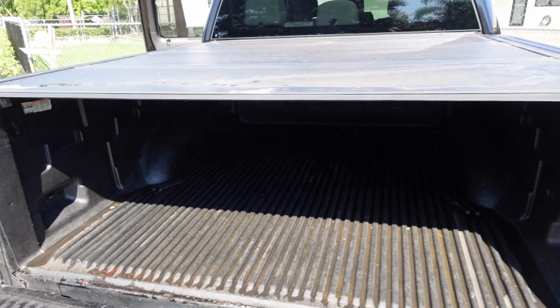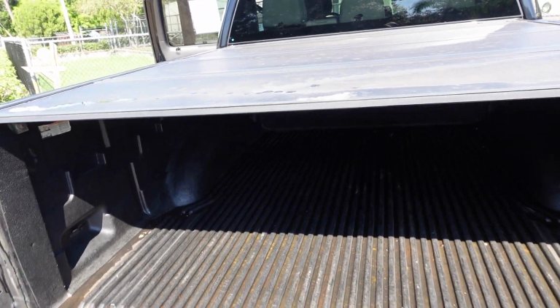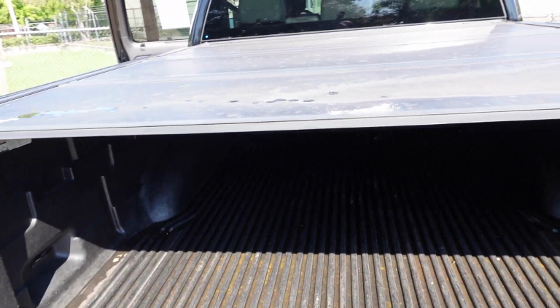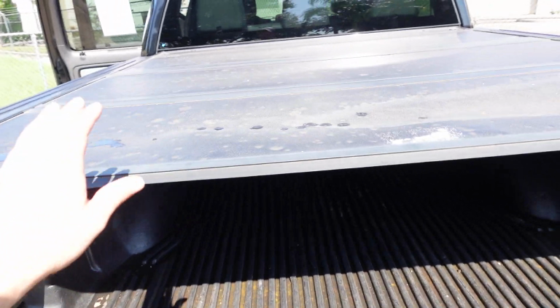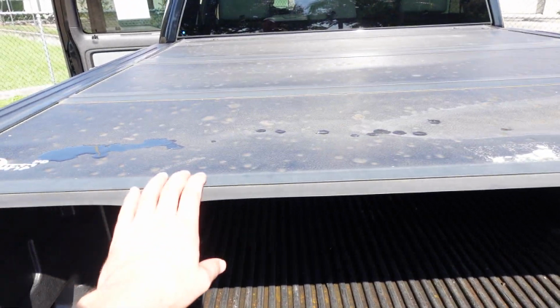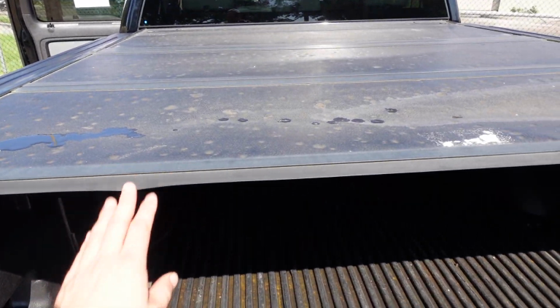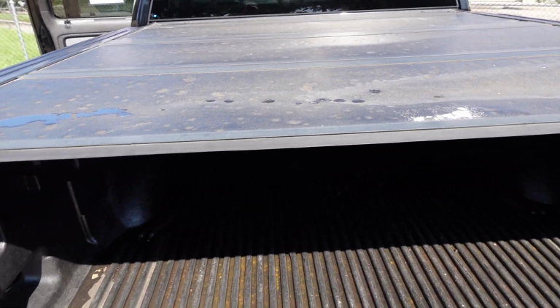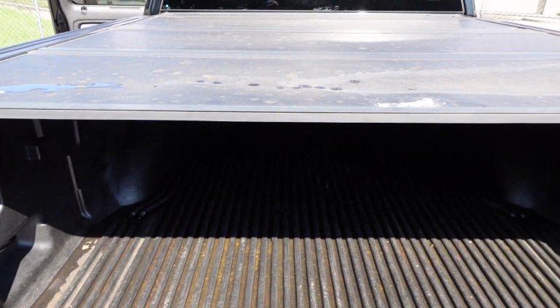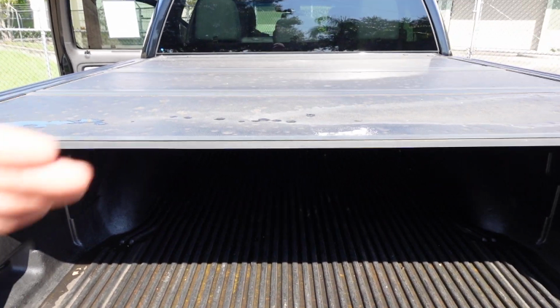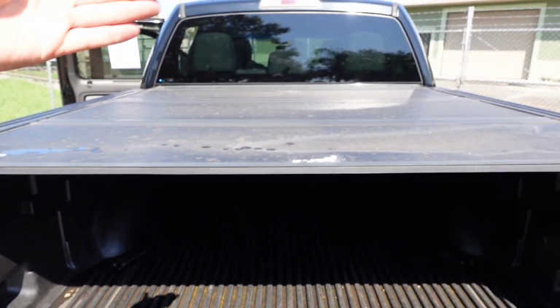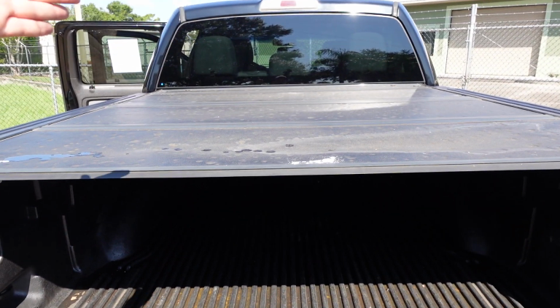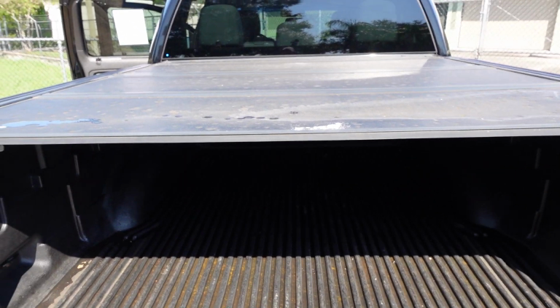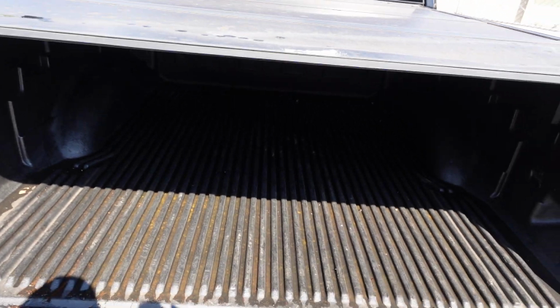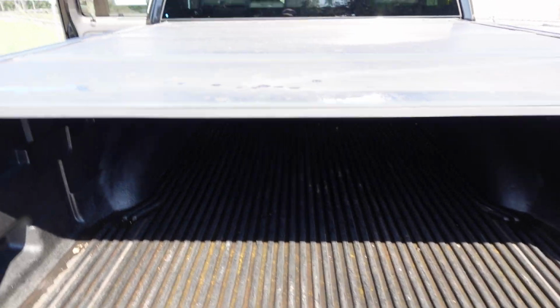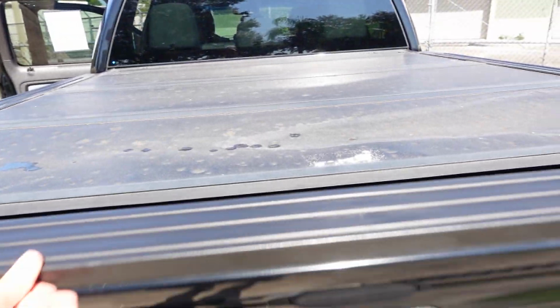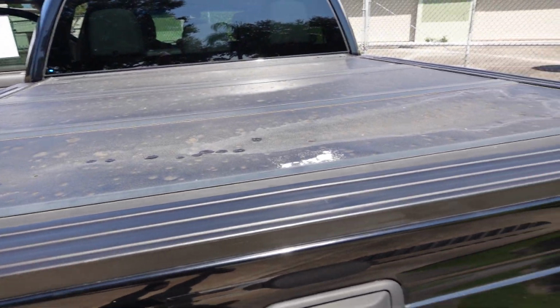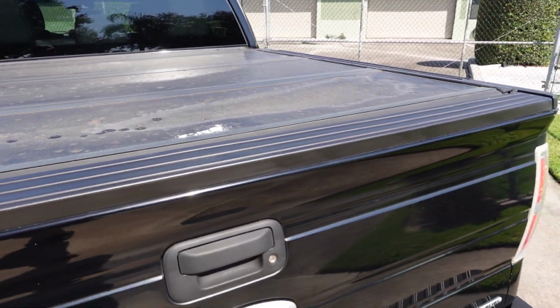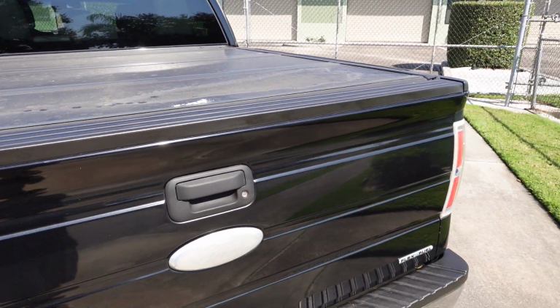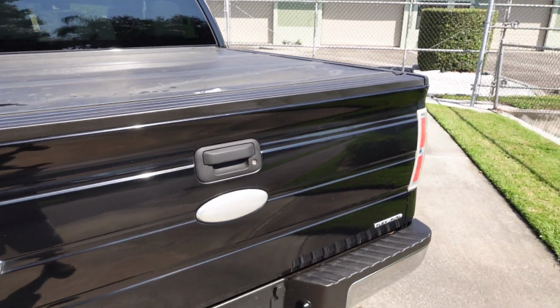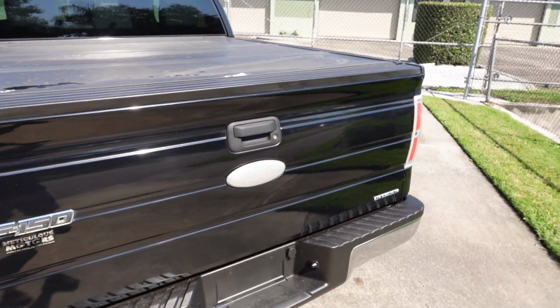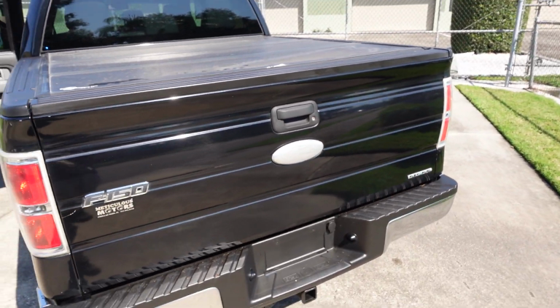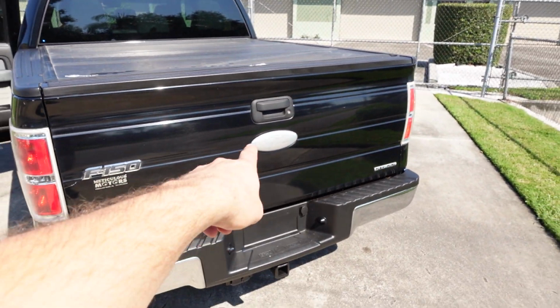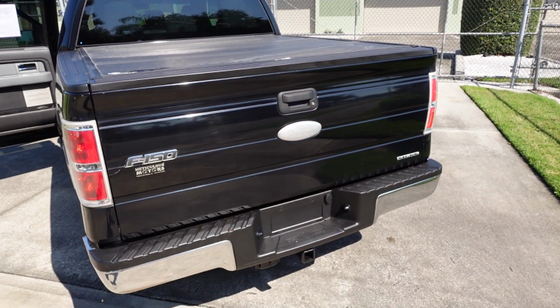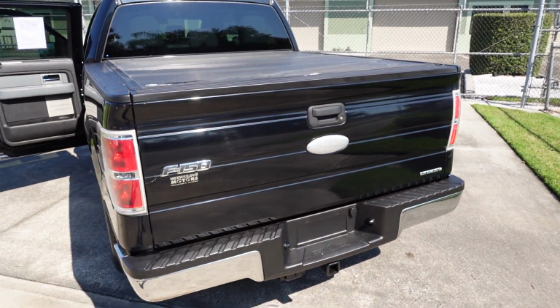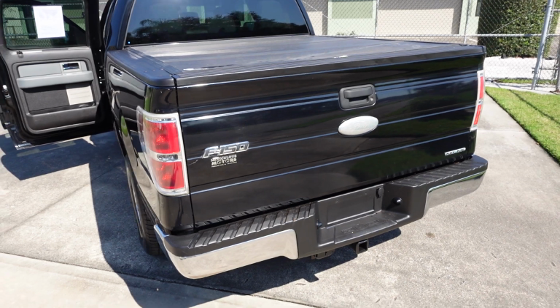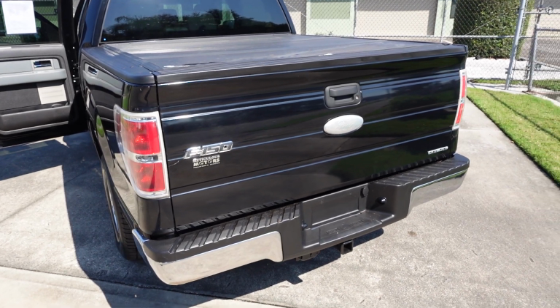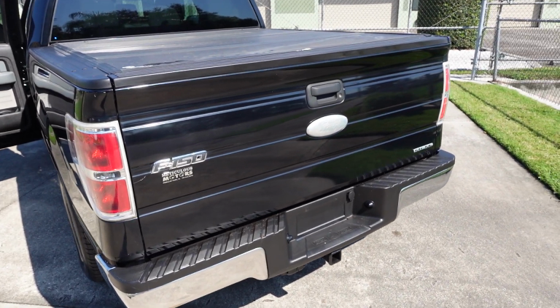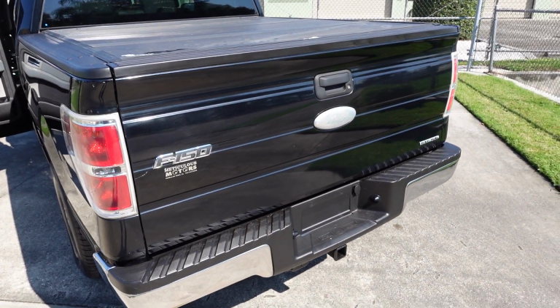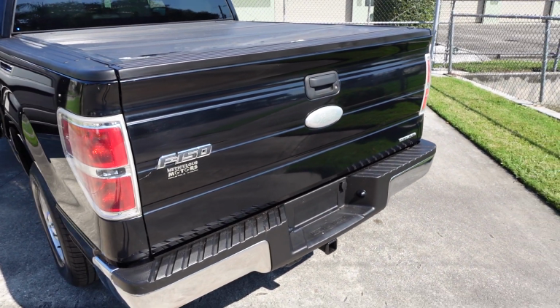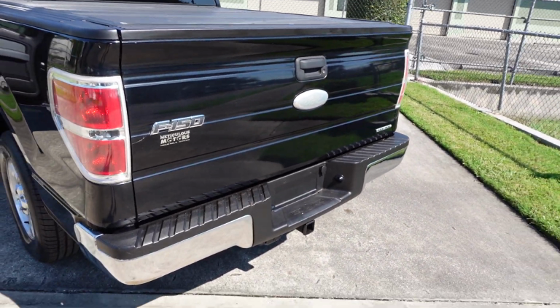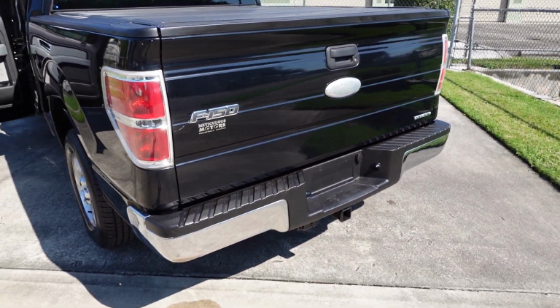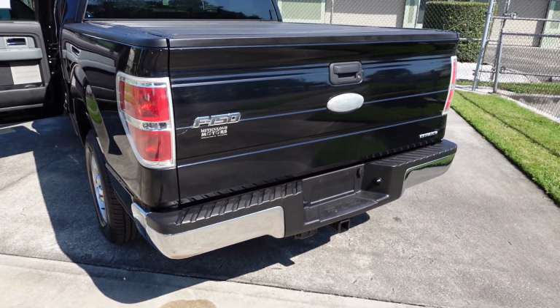Also has the bed liner in it. It has the roll-away top tonneau cover — it's called the Backflip — so you just flip it up and over, keeping everything concealed. Just some fade on that Ford logo, super common but readily available online. Comes with the towing package.